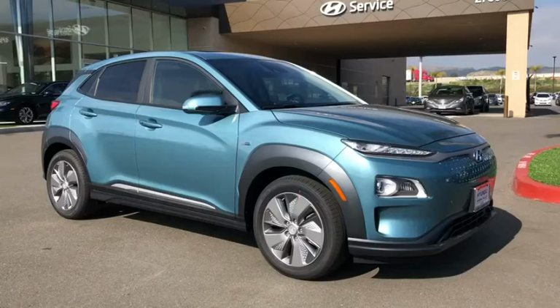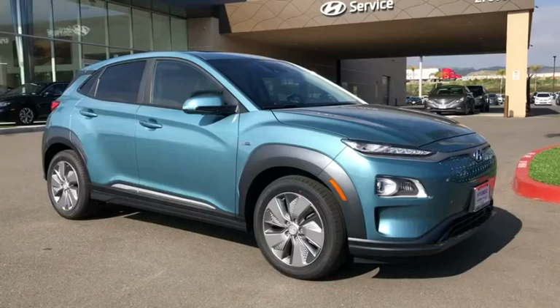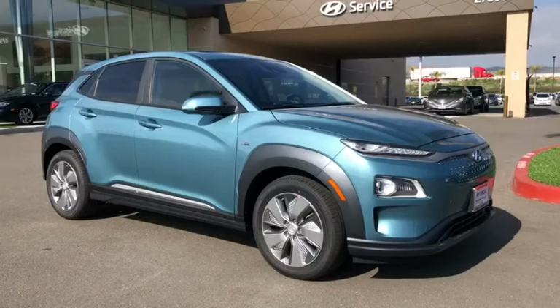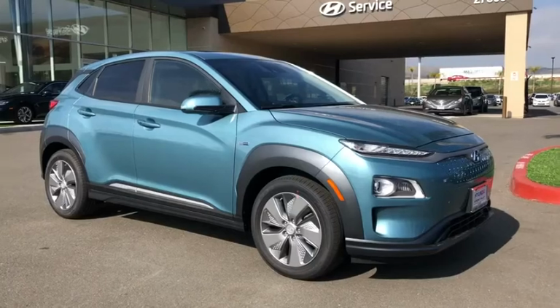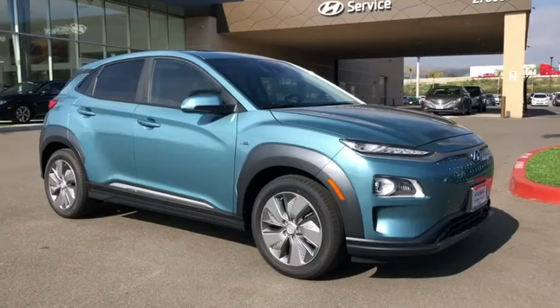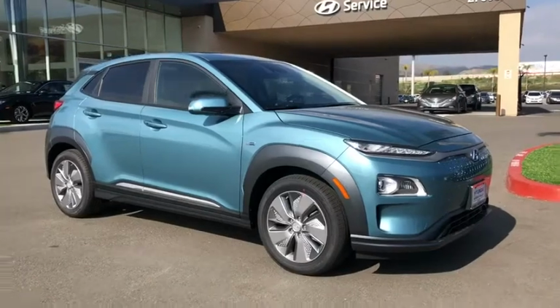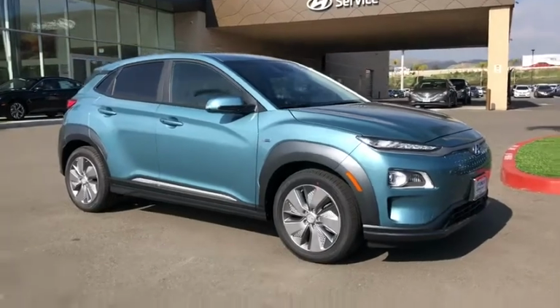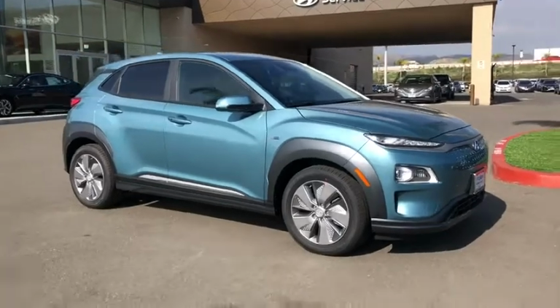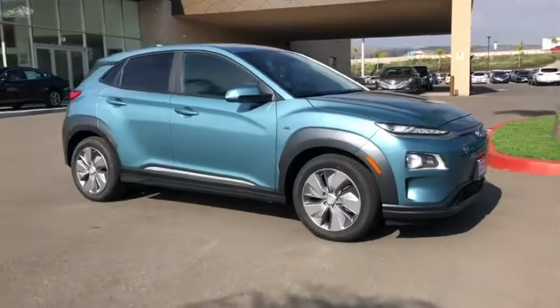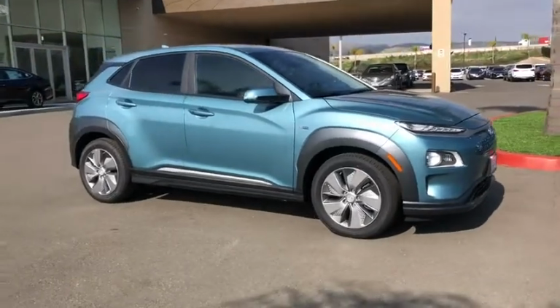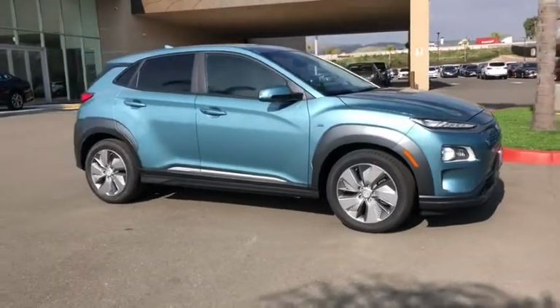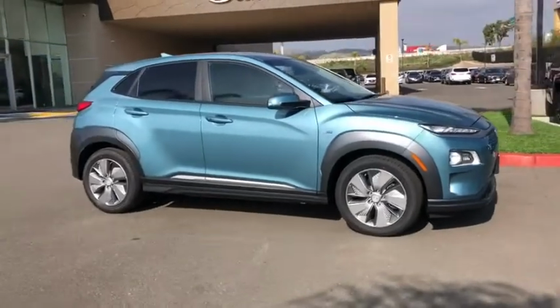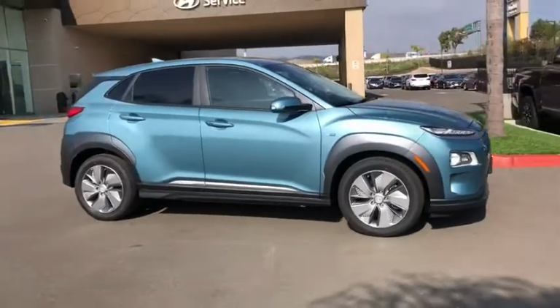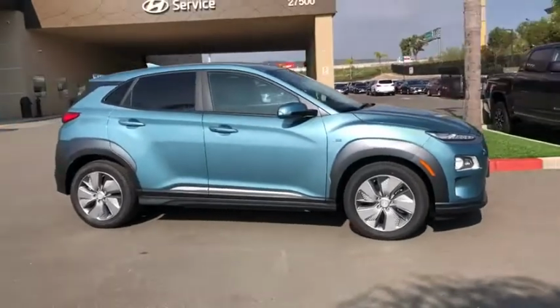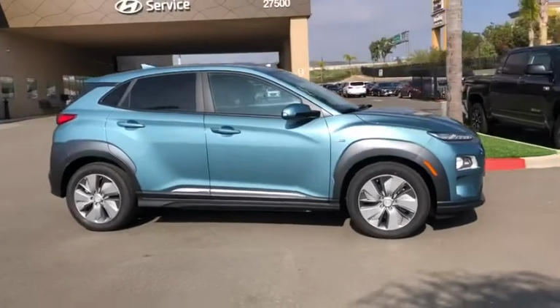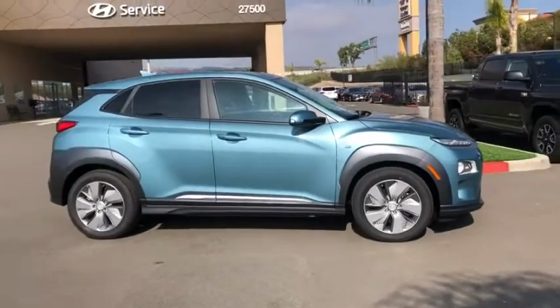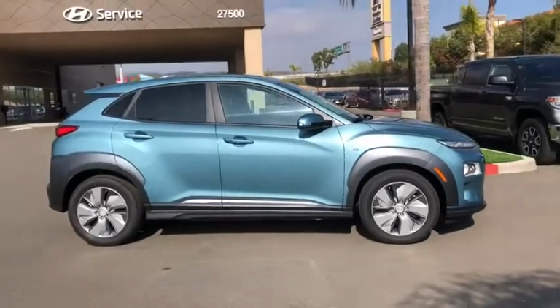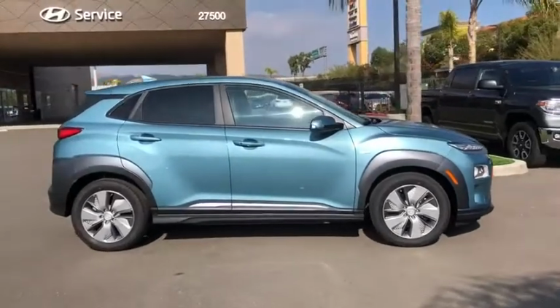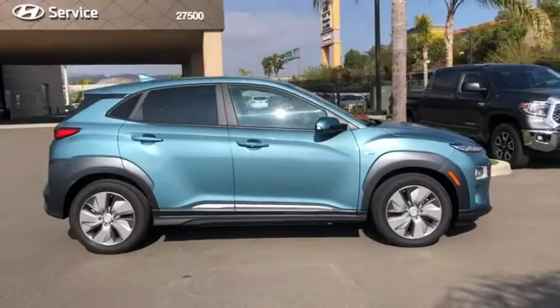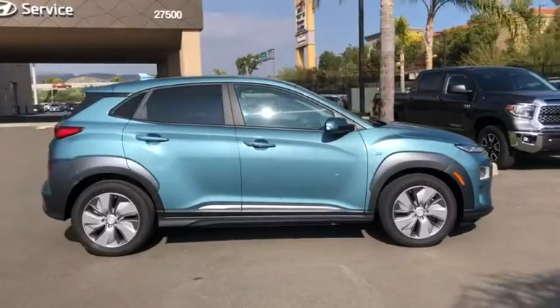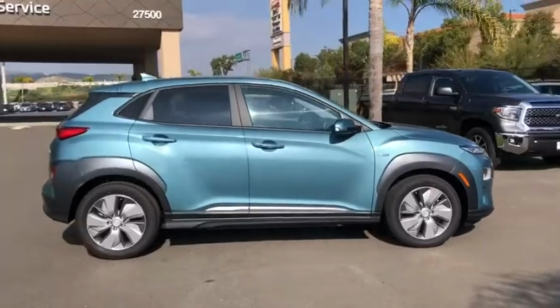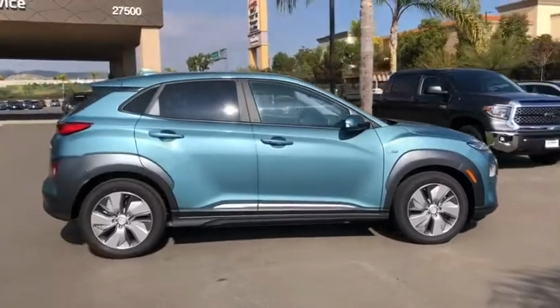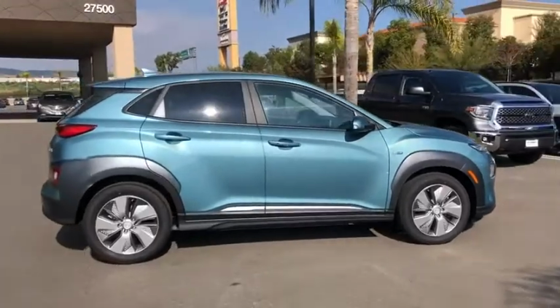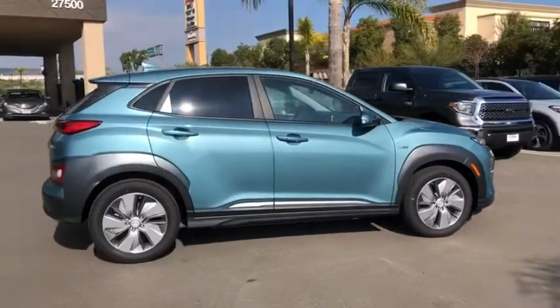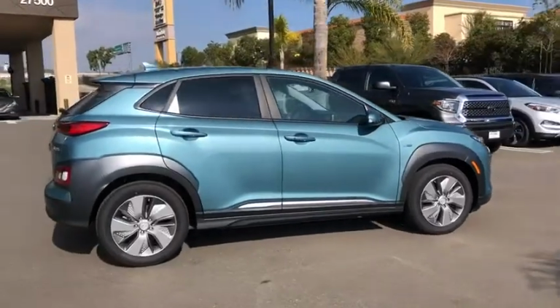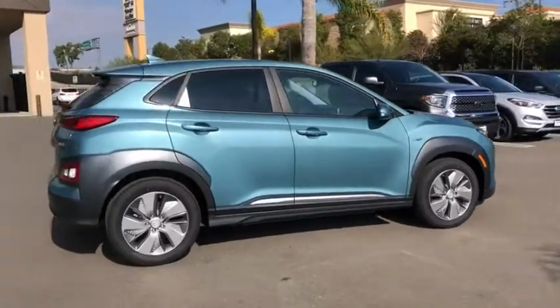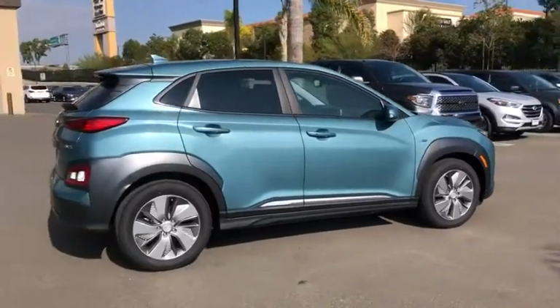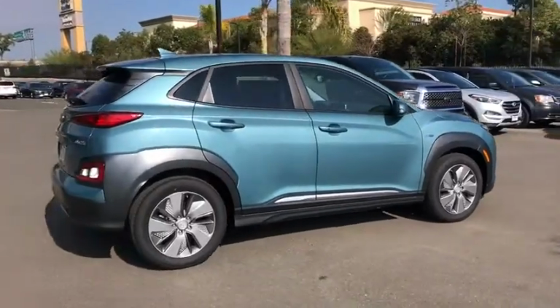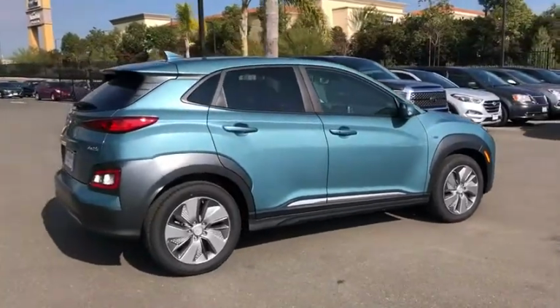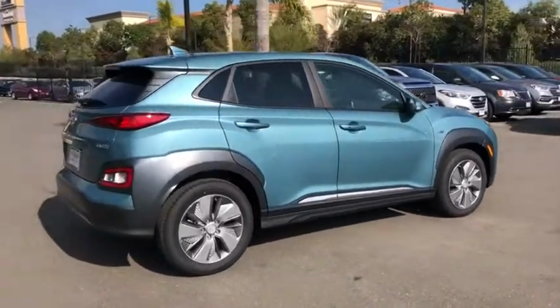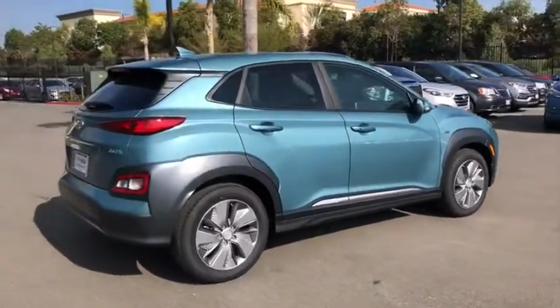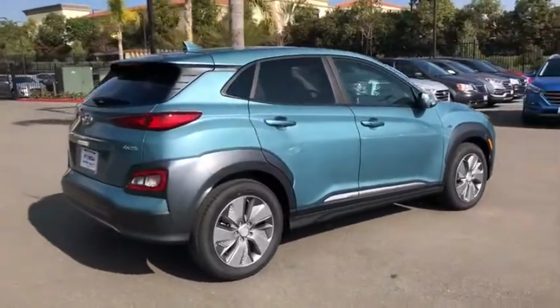Make a great choice today with the 2020 Hyundai Kona EV. The Hyundai Kona EV offers a wide variety of safety and driver assistance features.